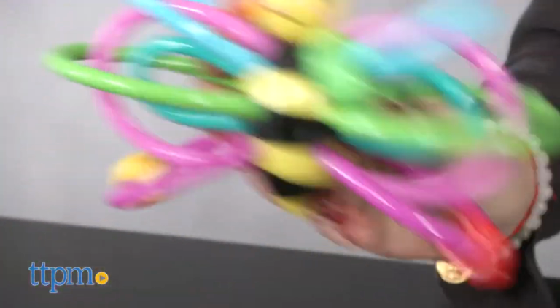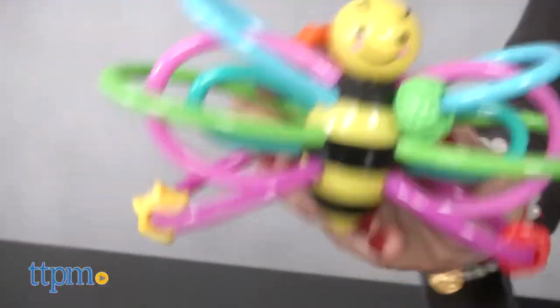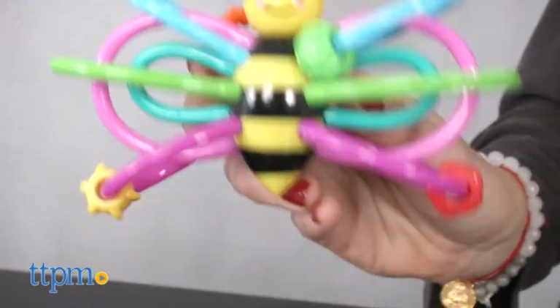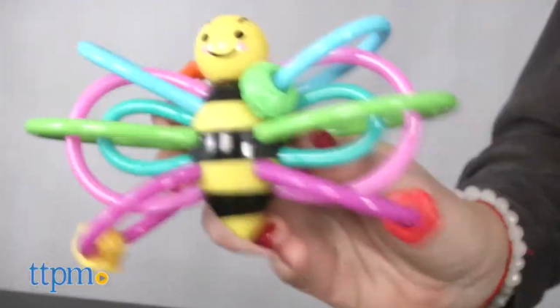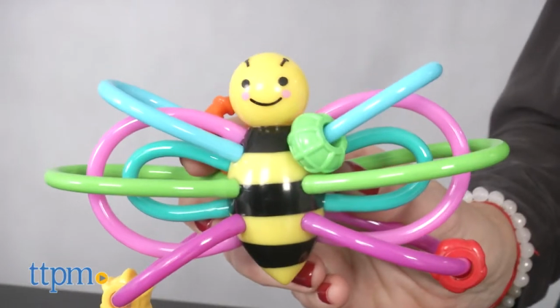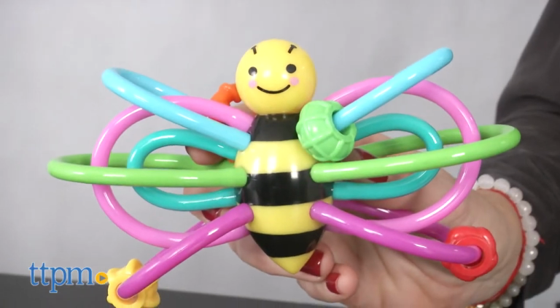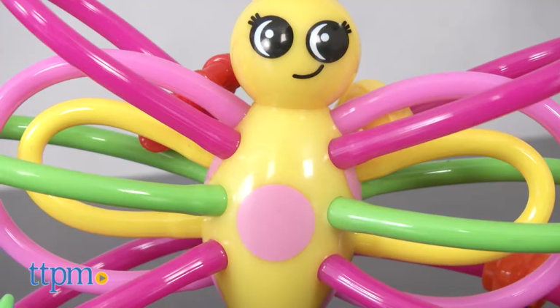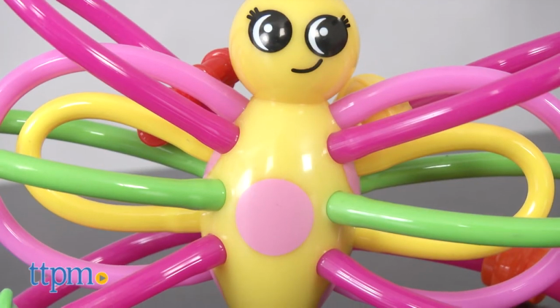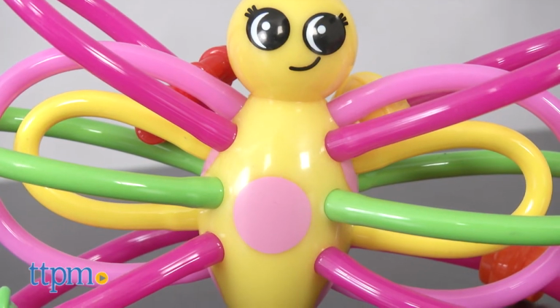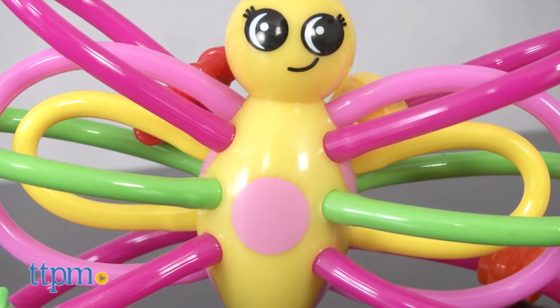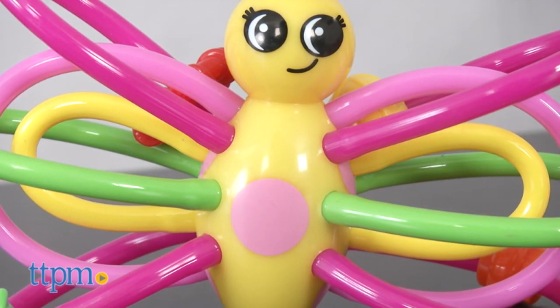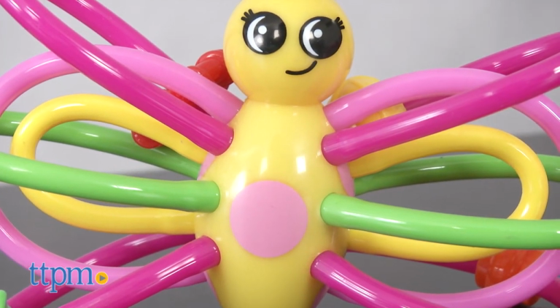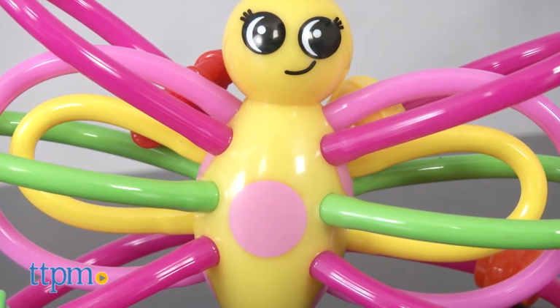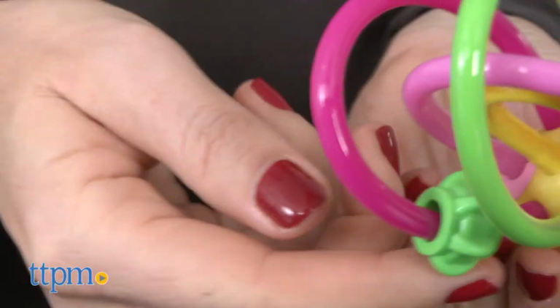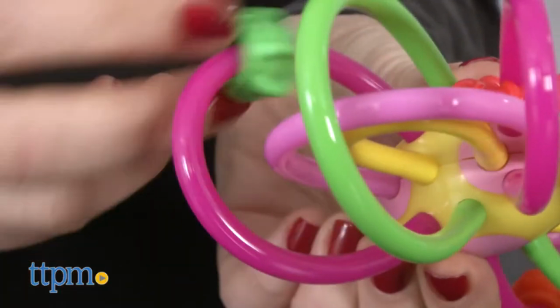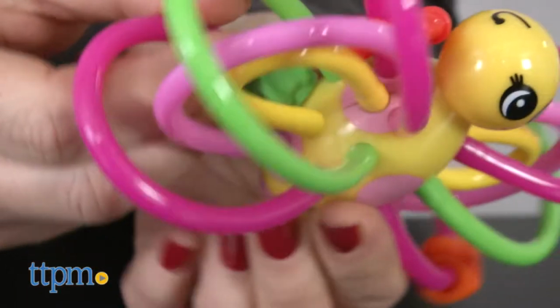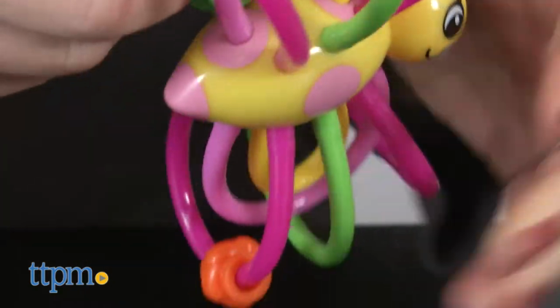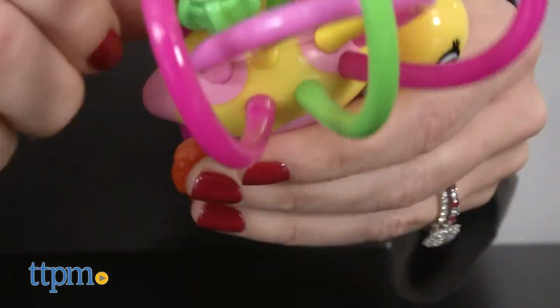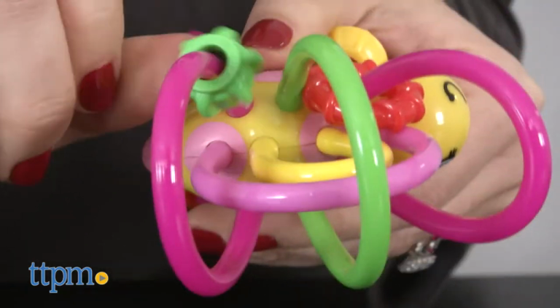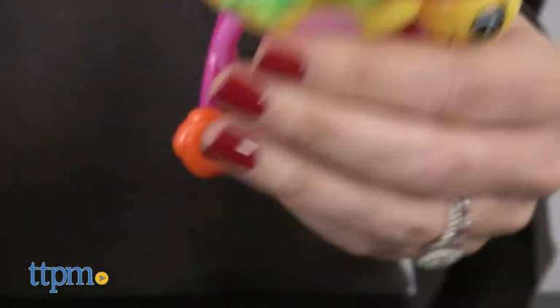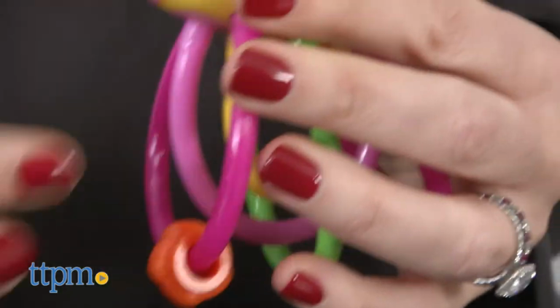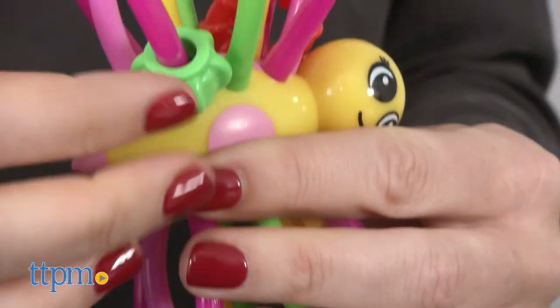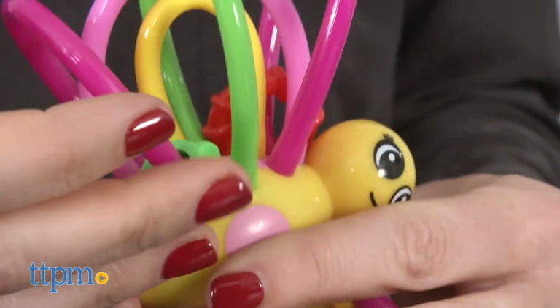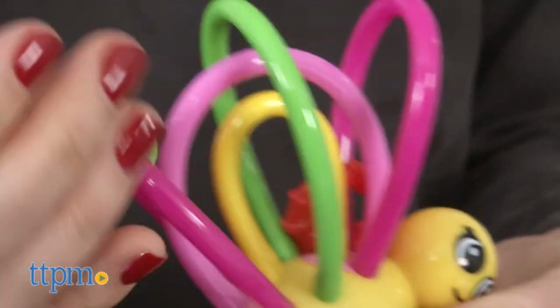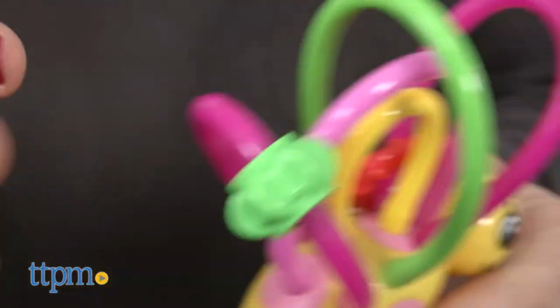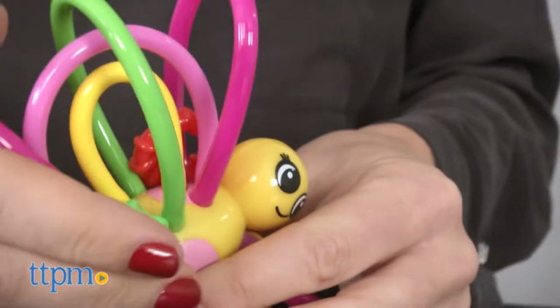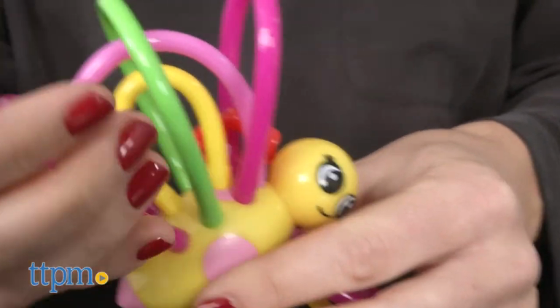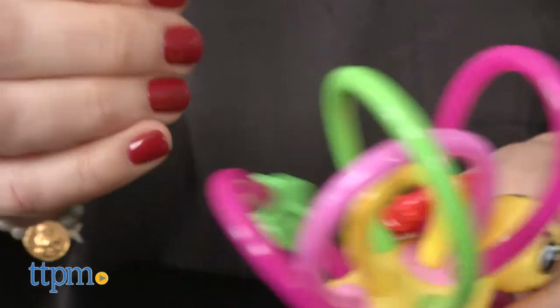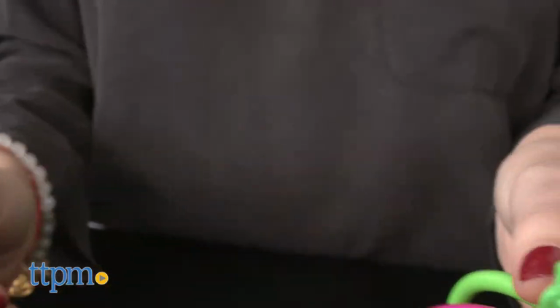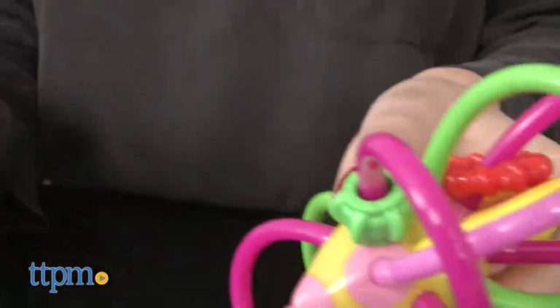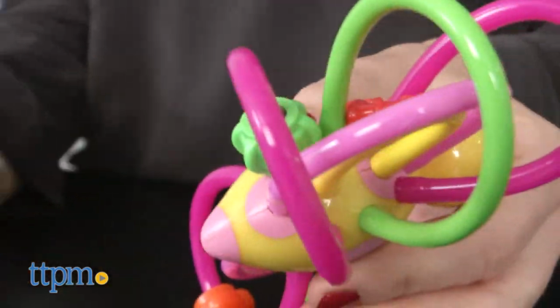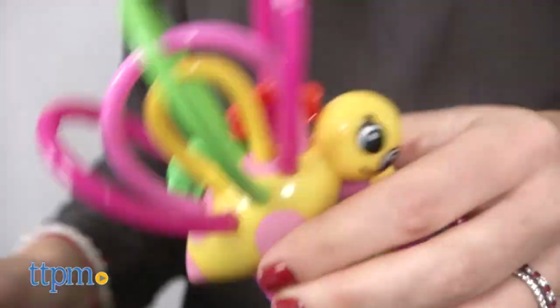The Winklebee has a friendly looking bumblebee in the center, while the Winkle Butterfly is shaped like a butterfly. Cute and fun for infants to grasp and explore, this would make a great baby gift. Additional Winkle animals are also available, and each is sold separately.